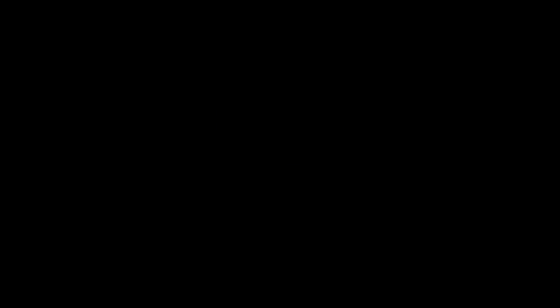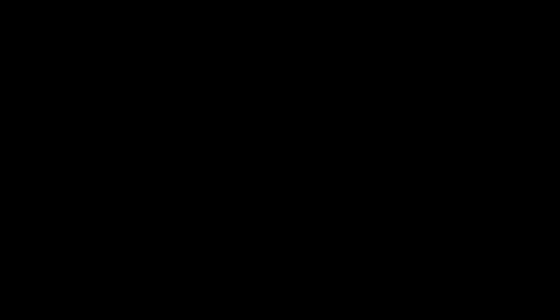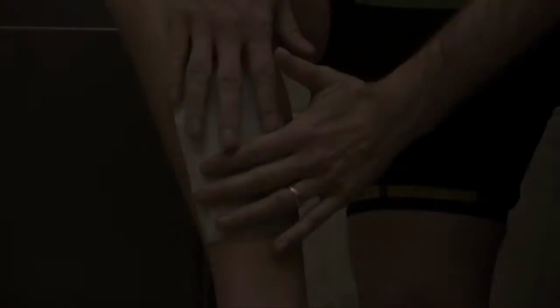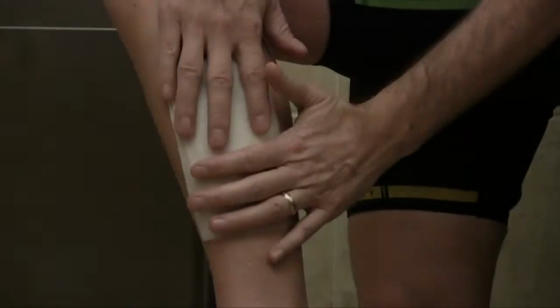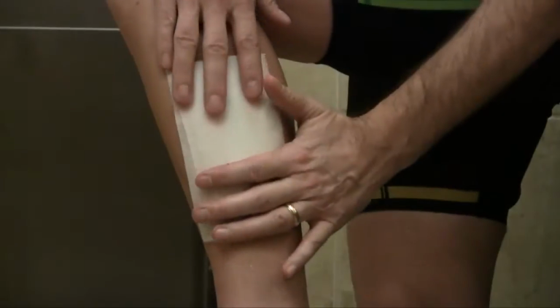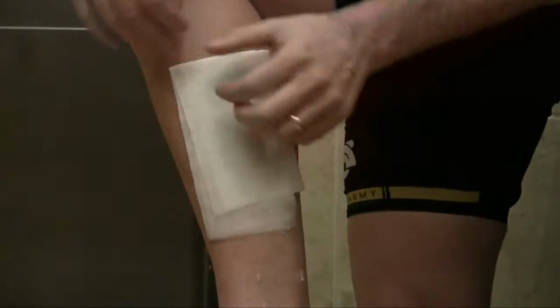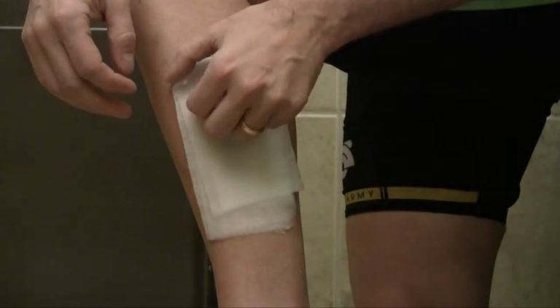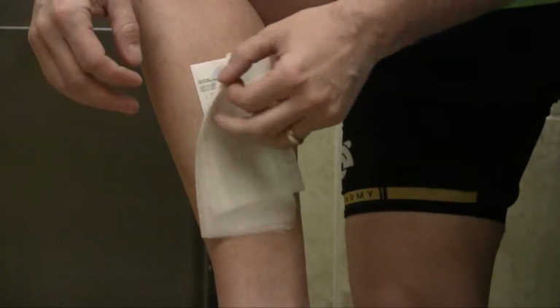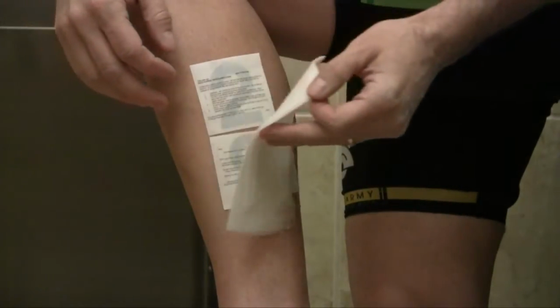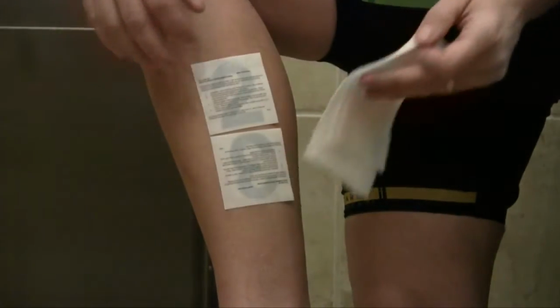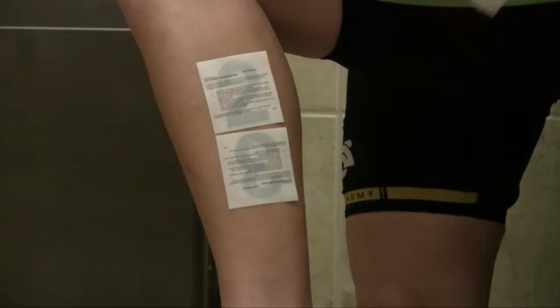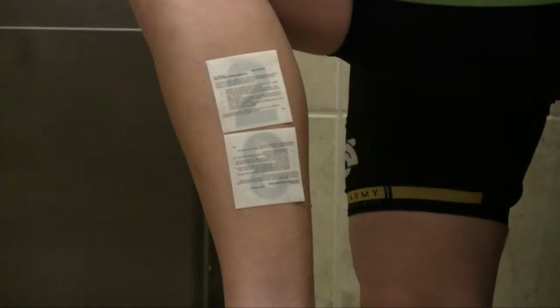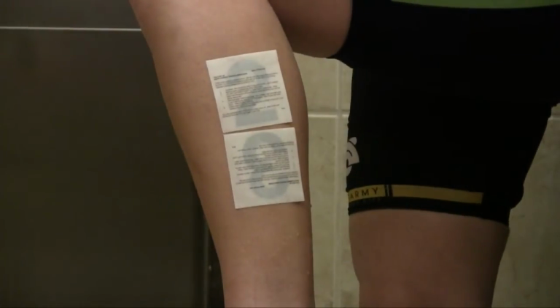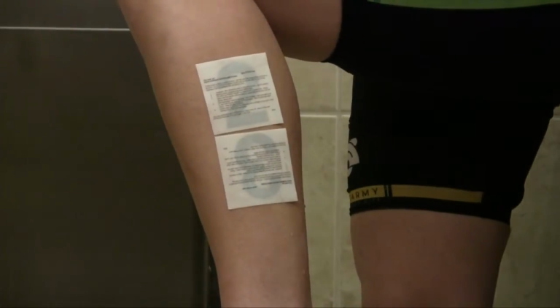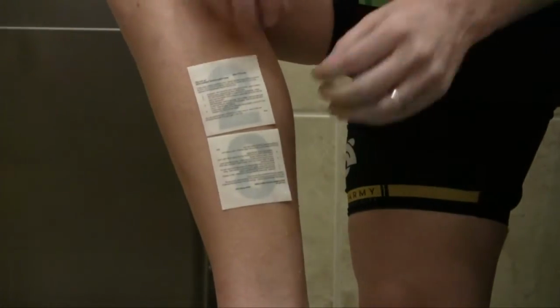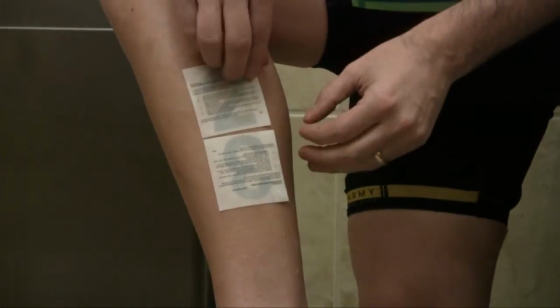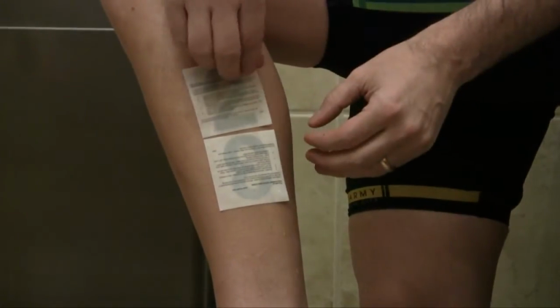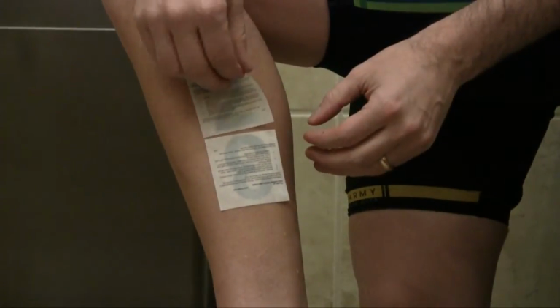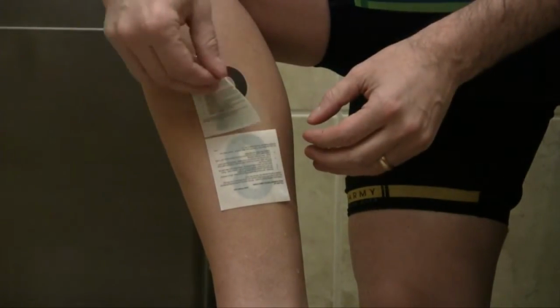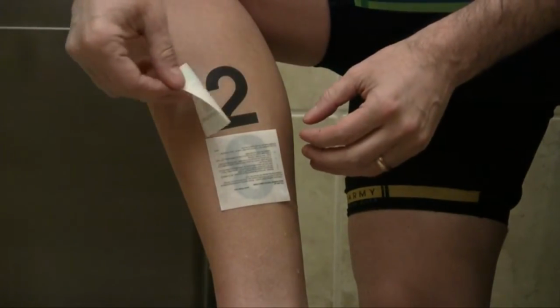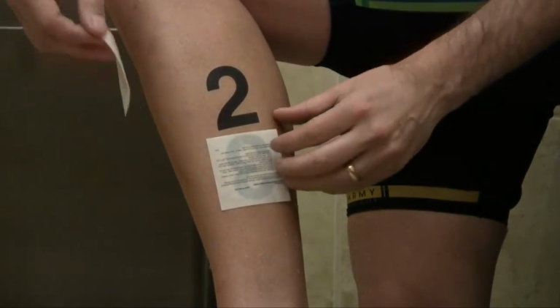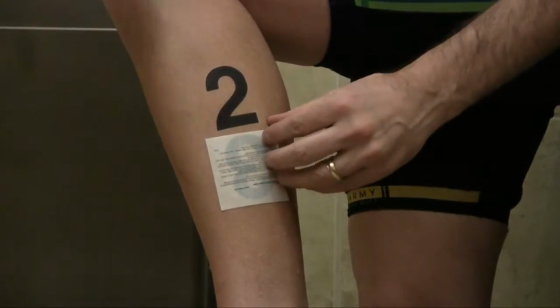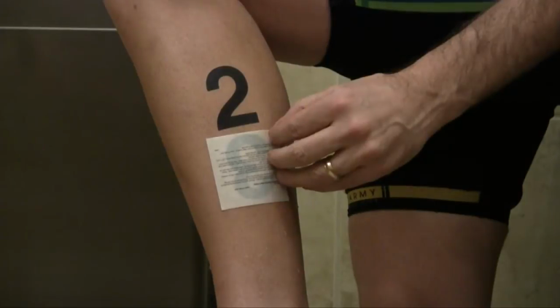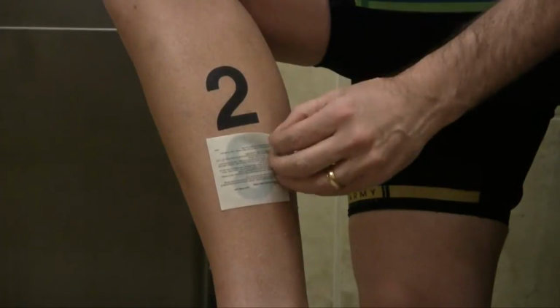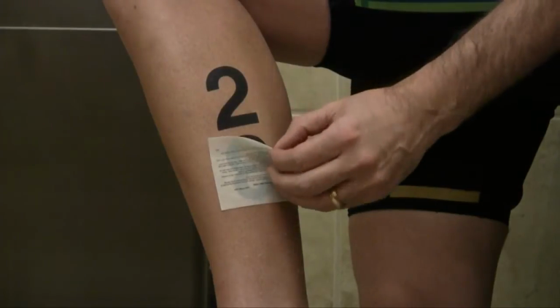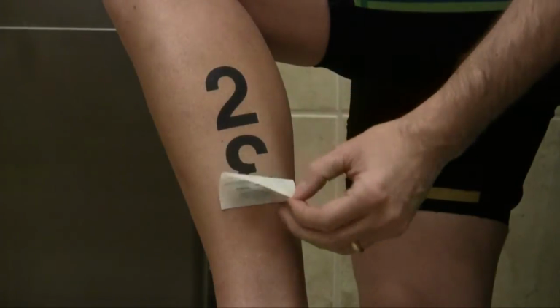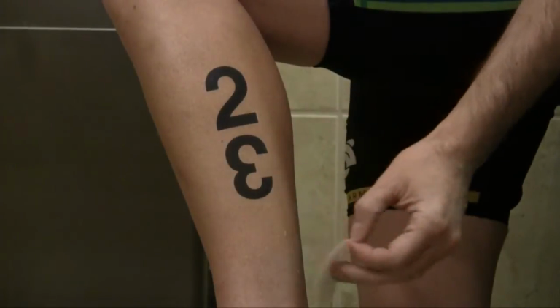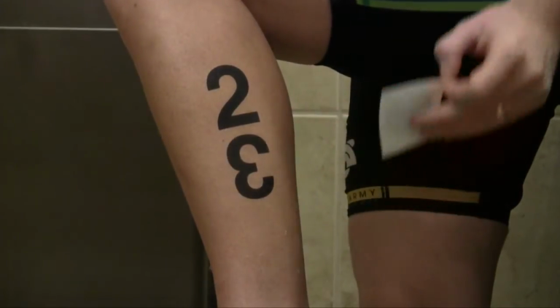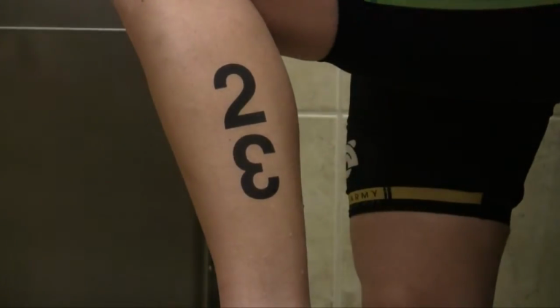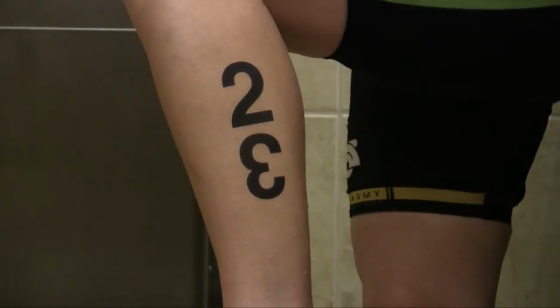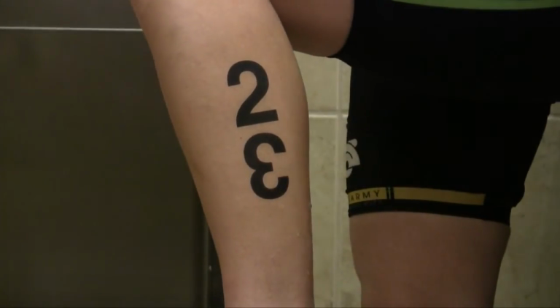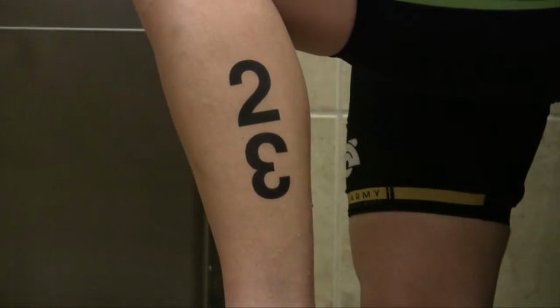These are the TriTat's removal instructions in case you immediately find a mistake and want to remove that particular race number.